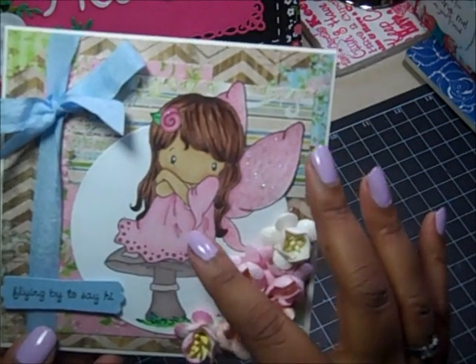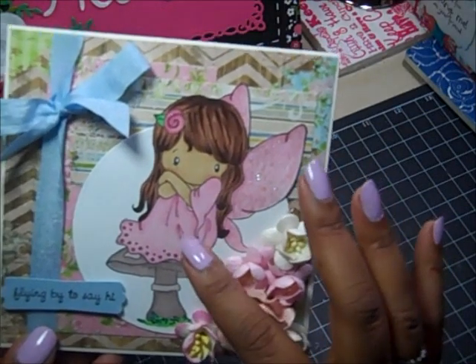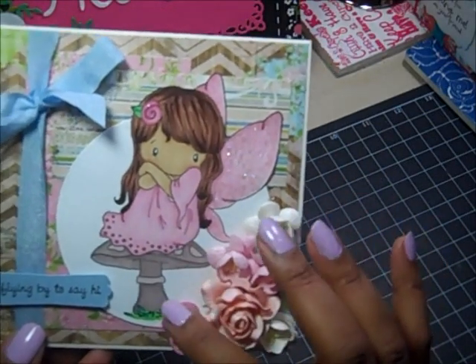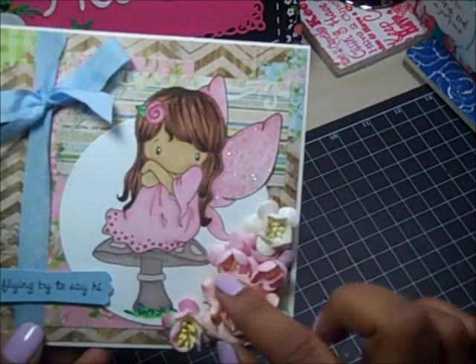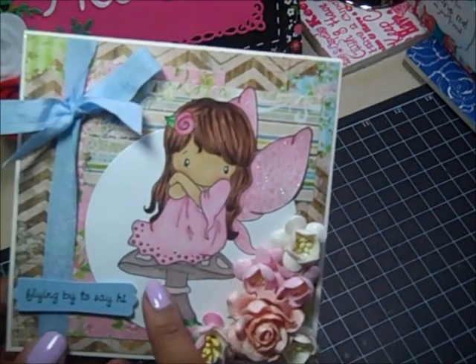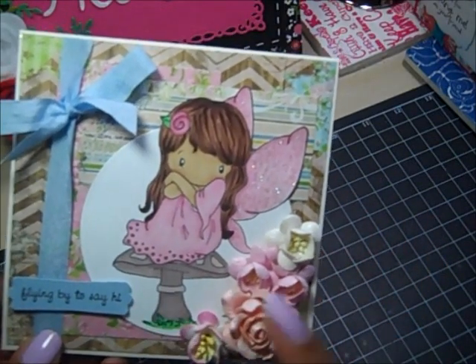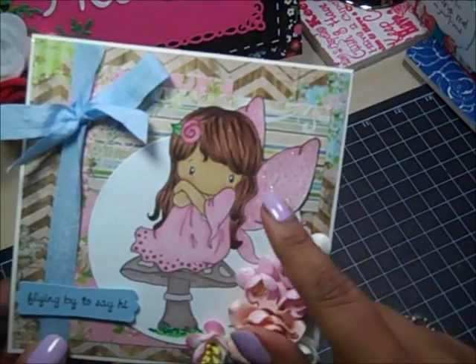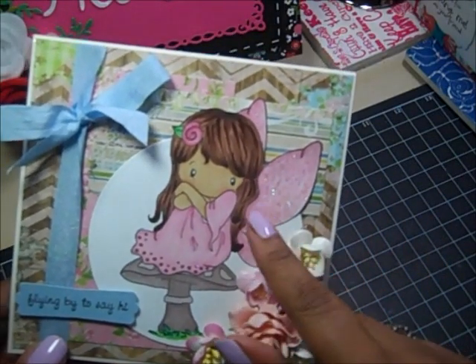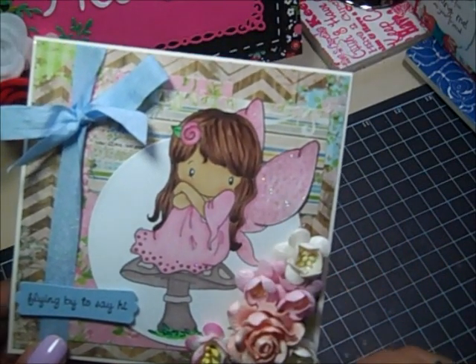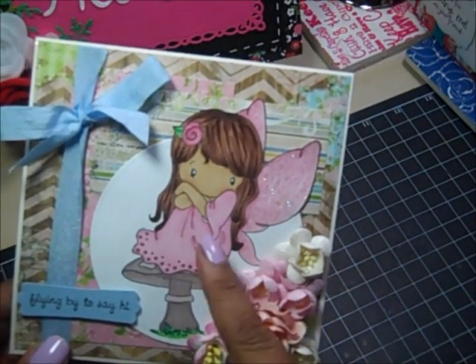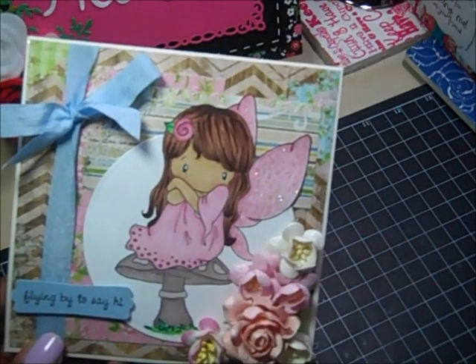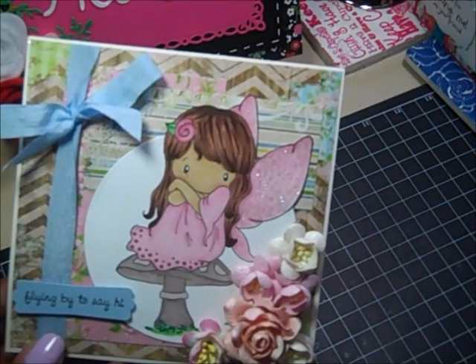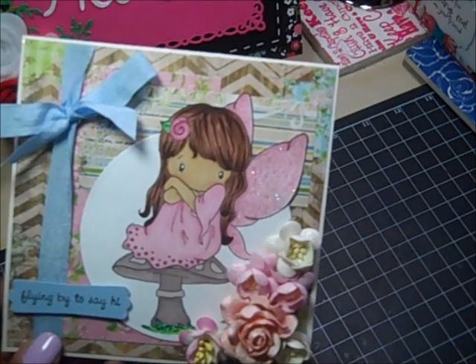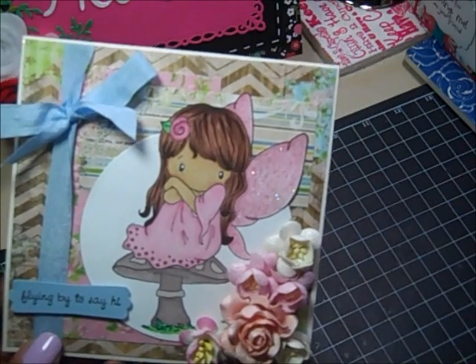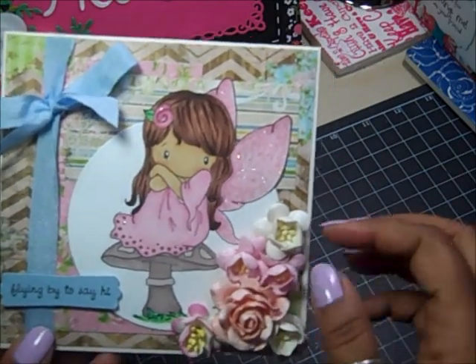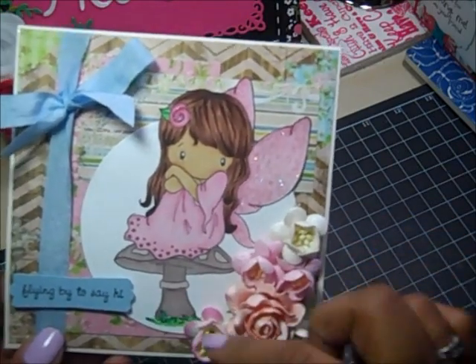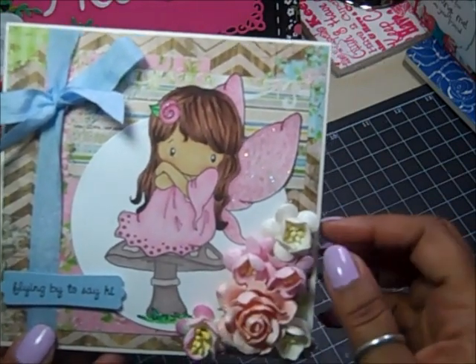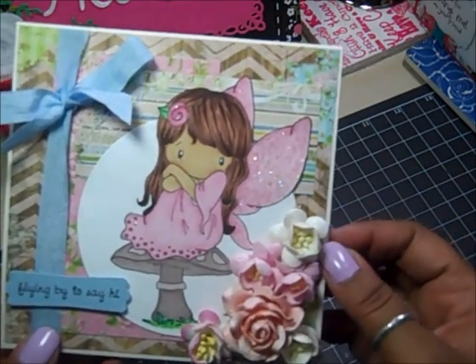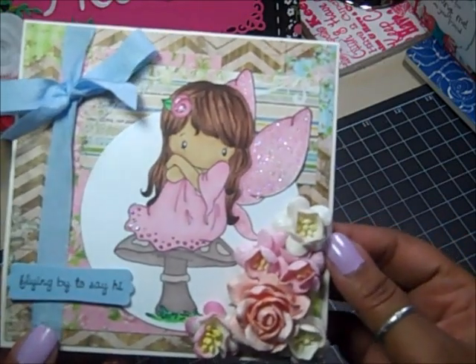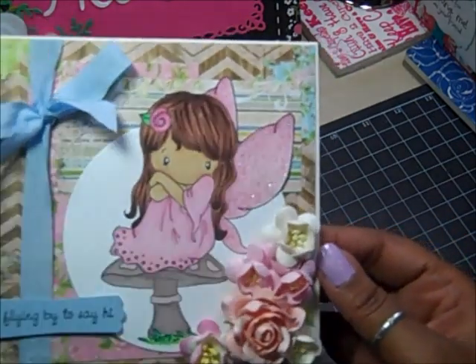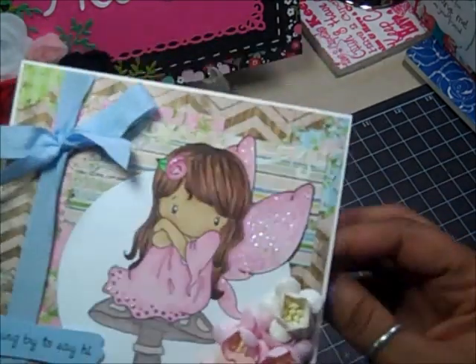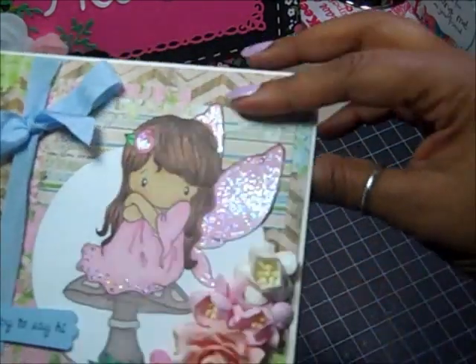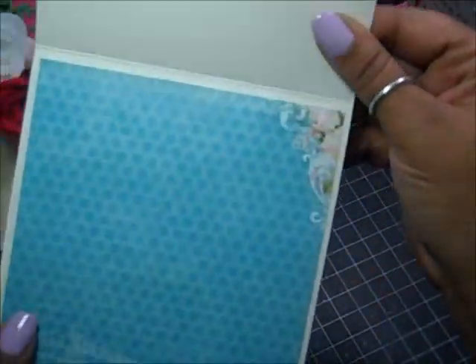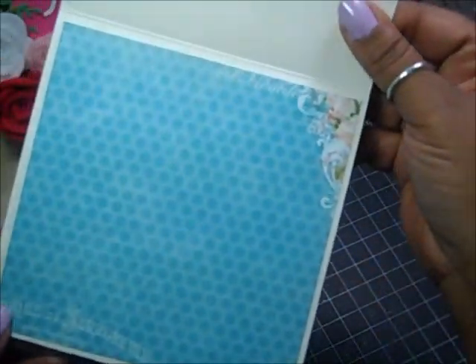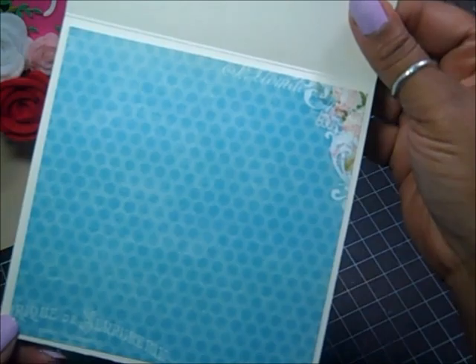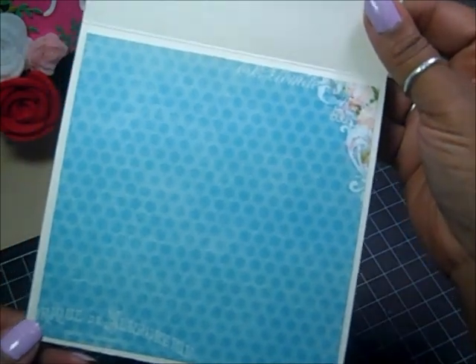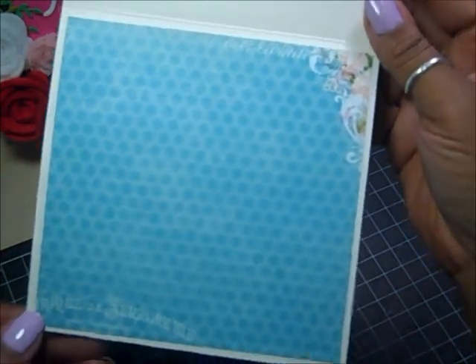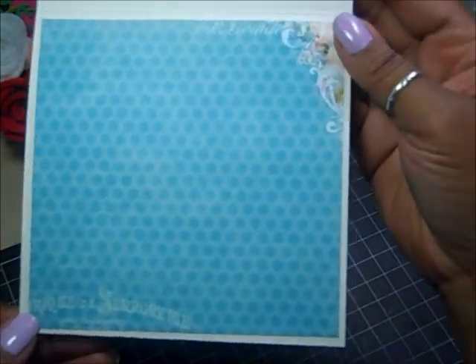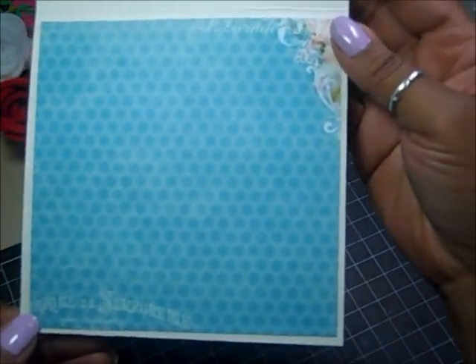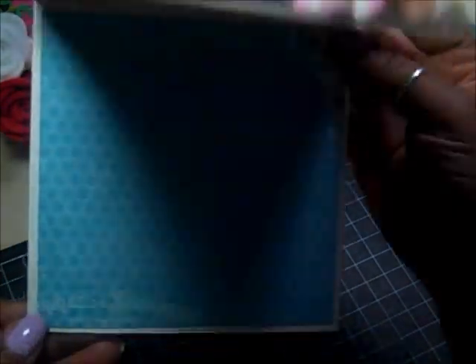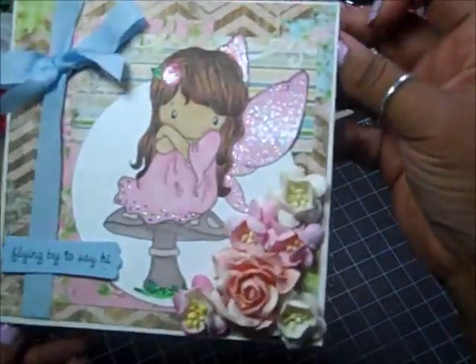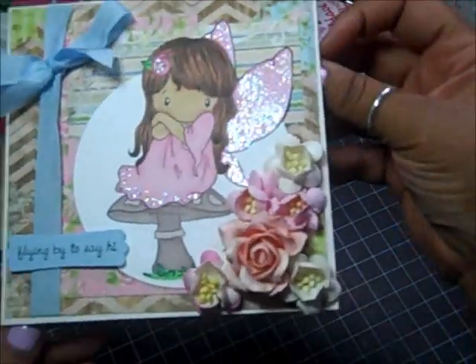This is actually two stamps — this is the mushroom stamp and then there's the little toadstool stamp that I masked. And then this is the inside — I just used some of the paper from the collection.